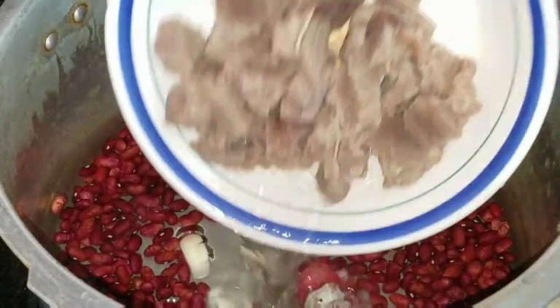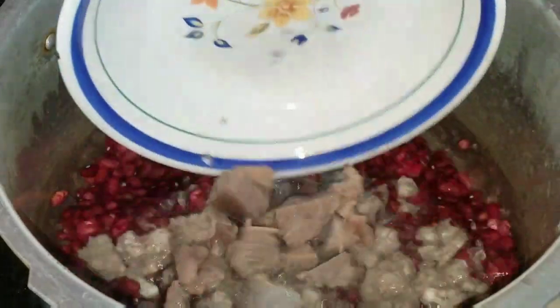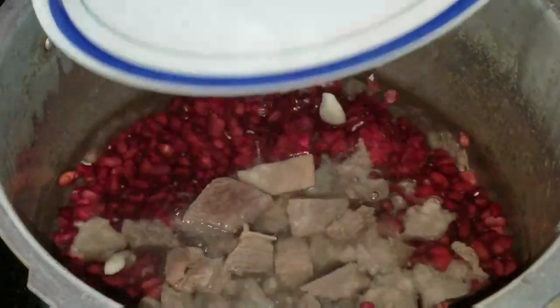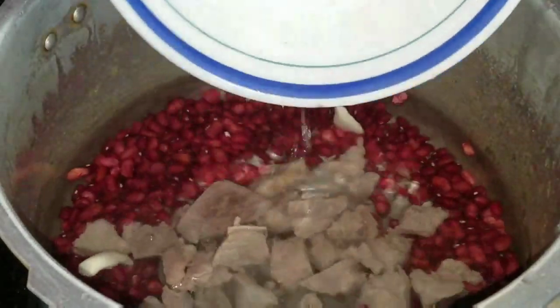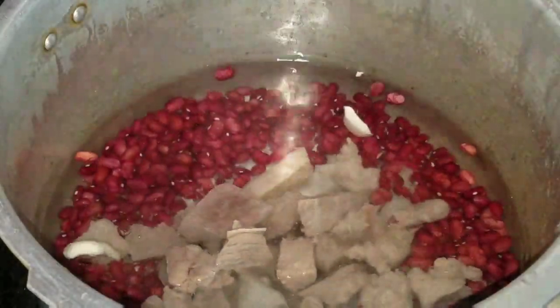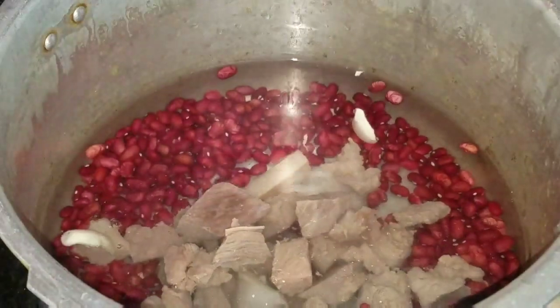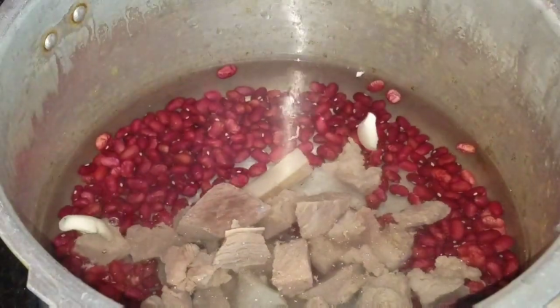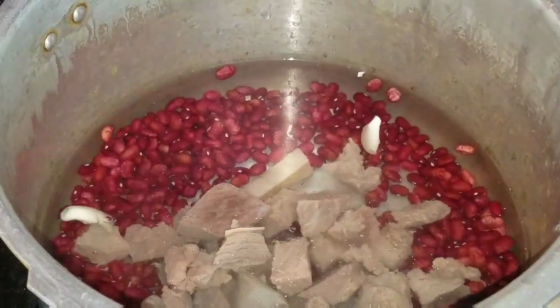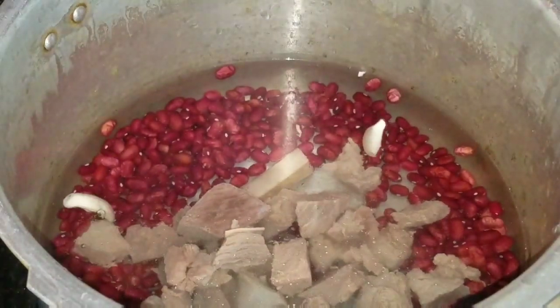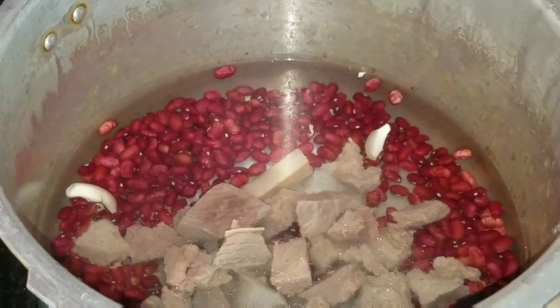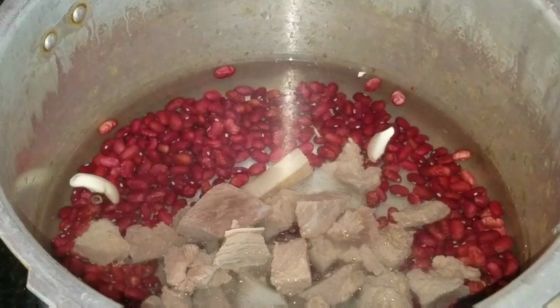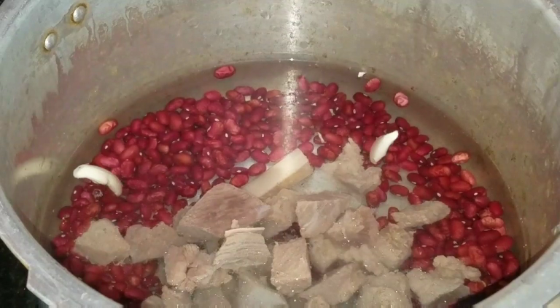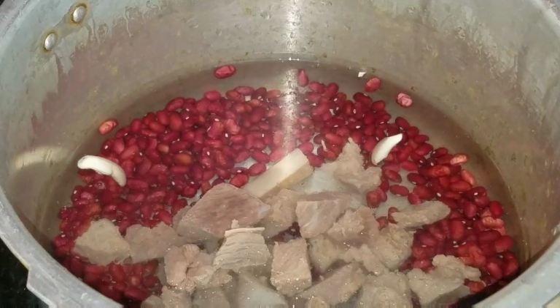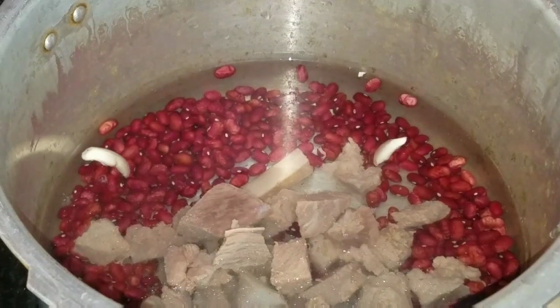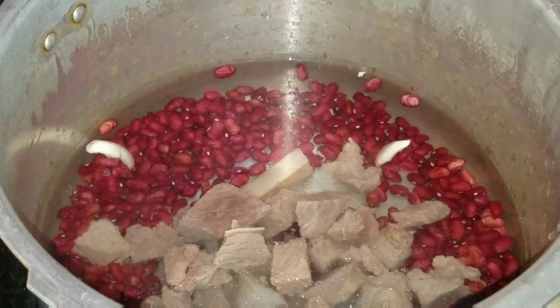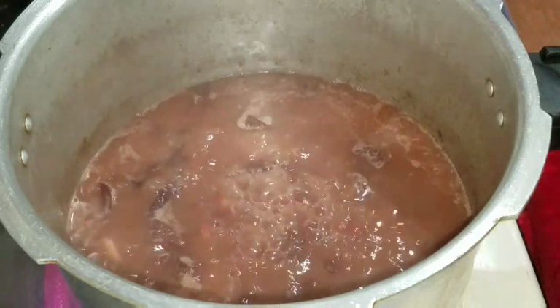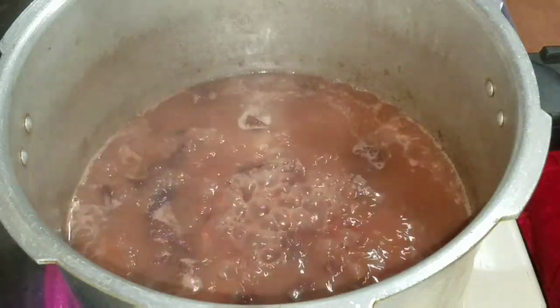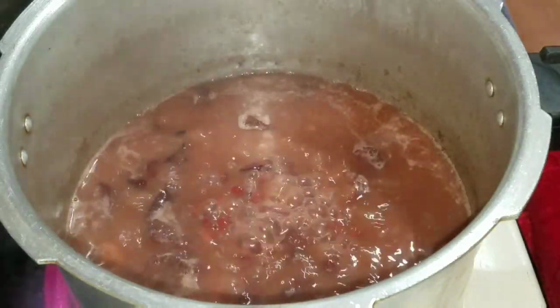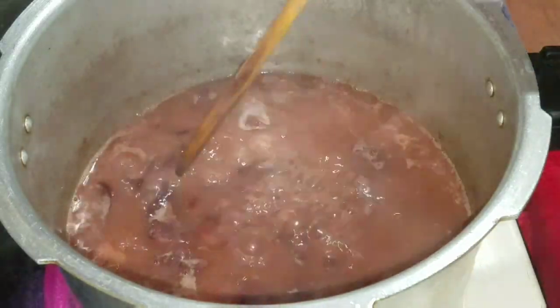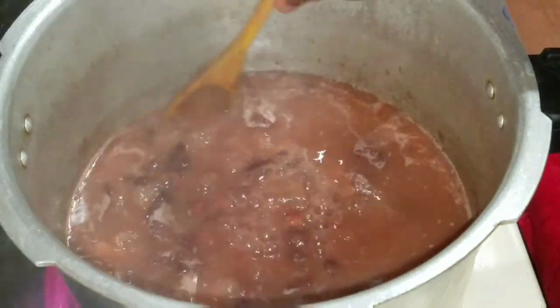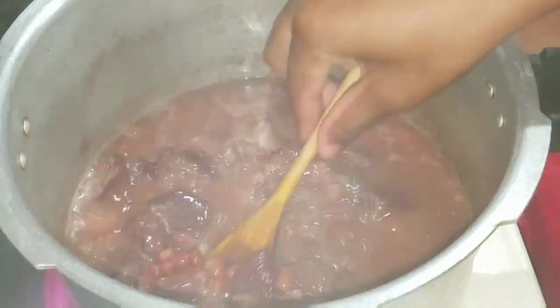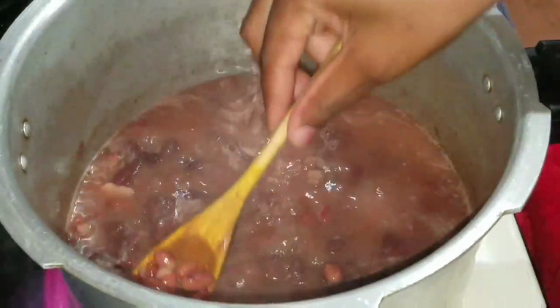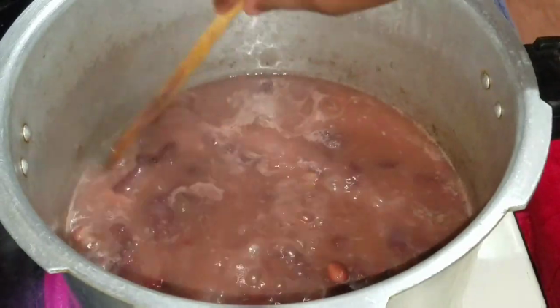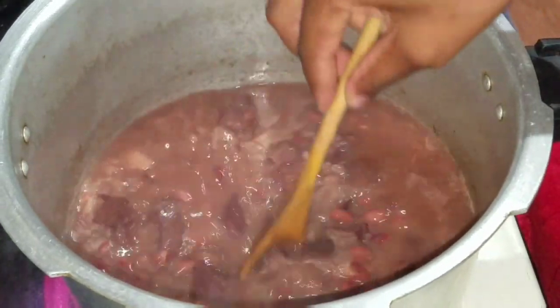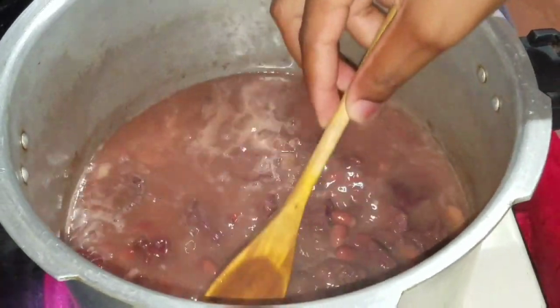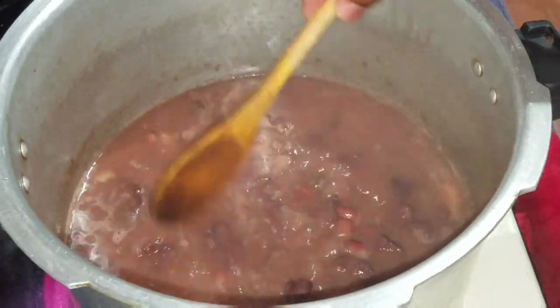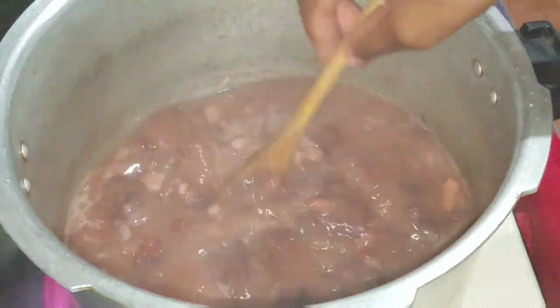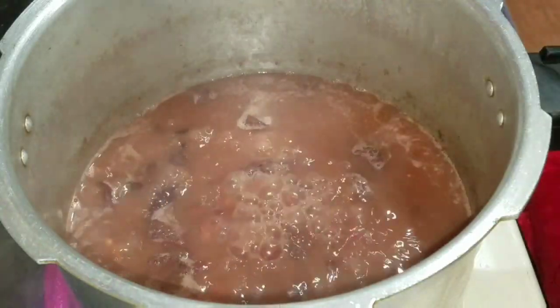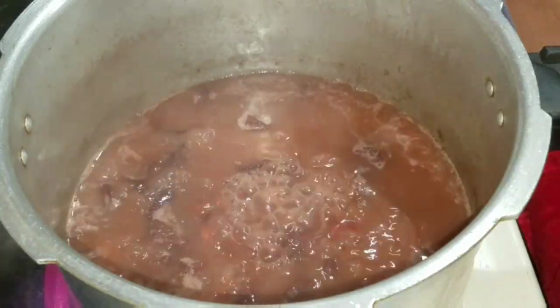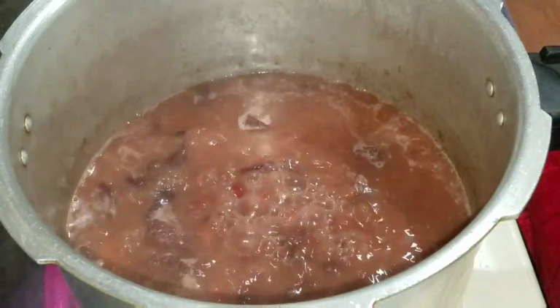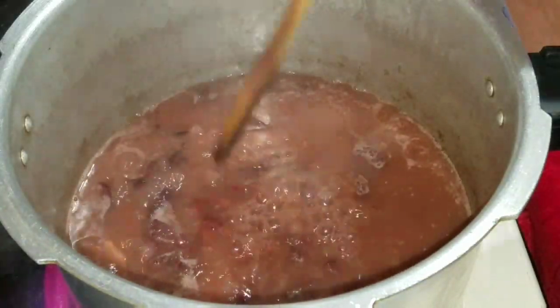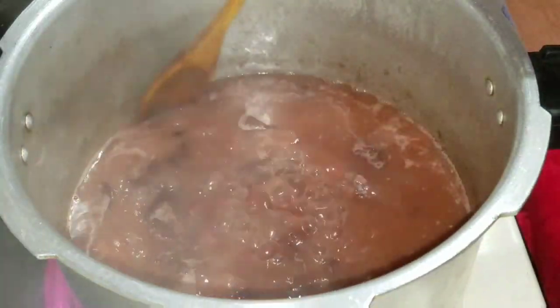So I'm going to go ahead and pressure this now — both the corned beef and the peas — for roughly 20 to 25 minutes, and then I'm going to come back and show you what it looks like. Alright guys, so after 20 to 25 minutes, this is what my peas and my corned beef looks like.